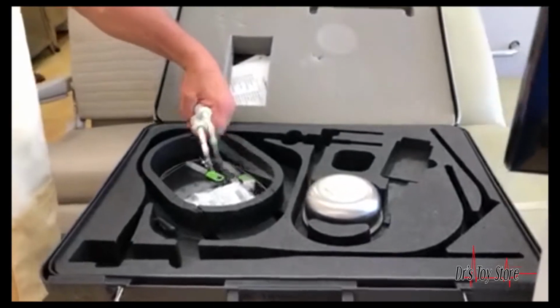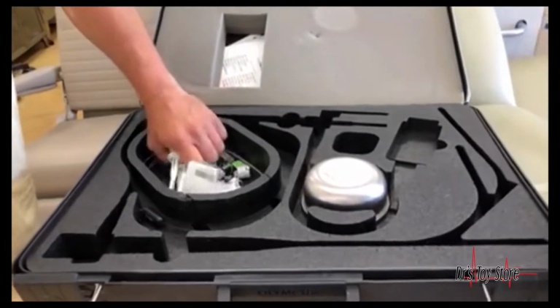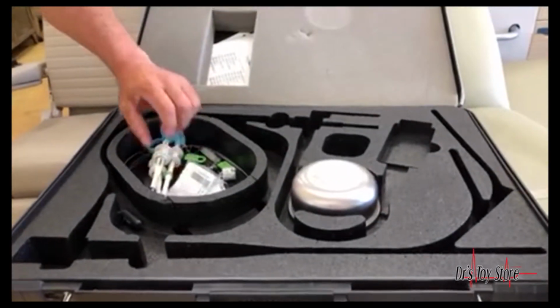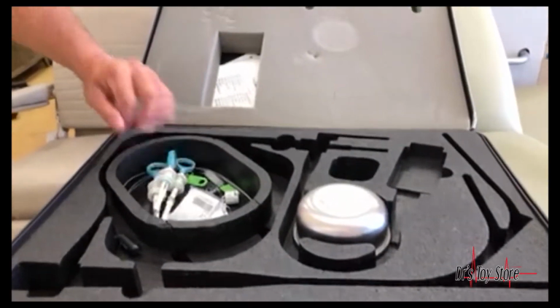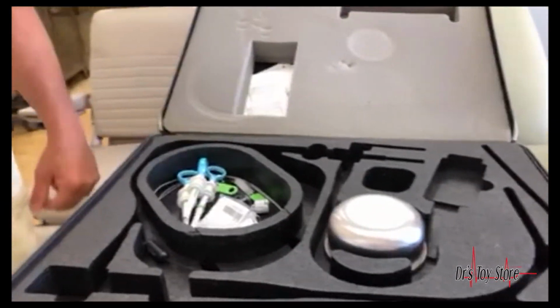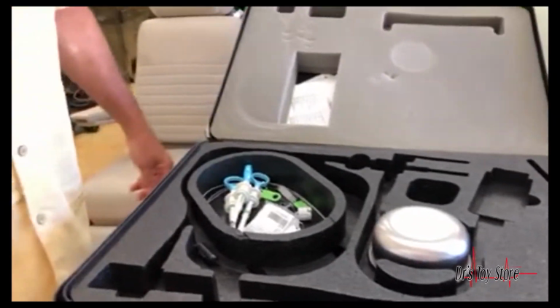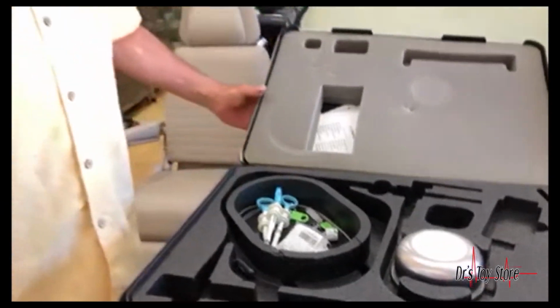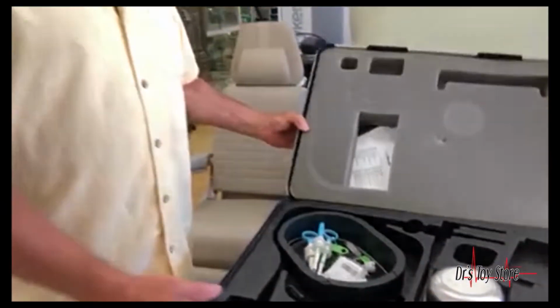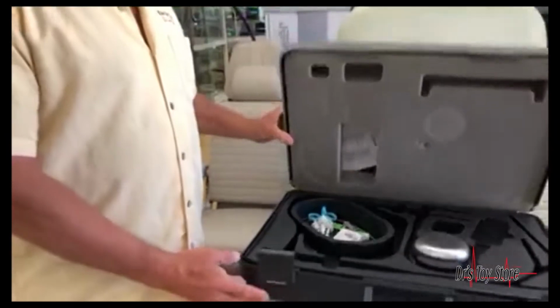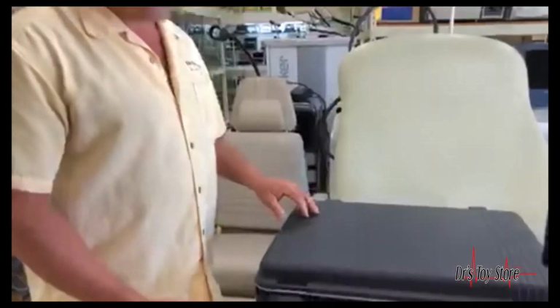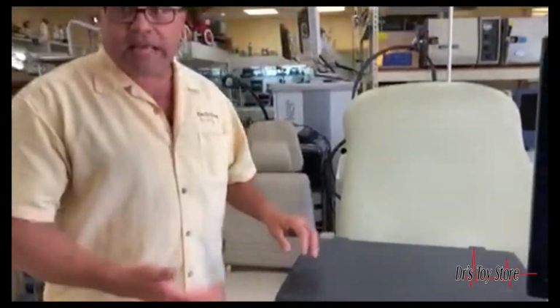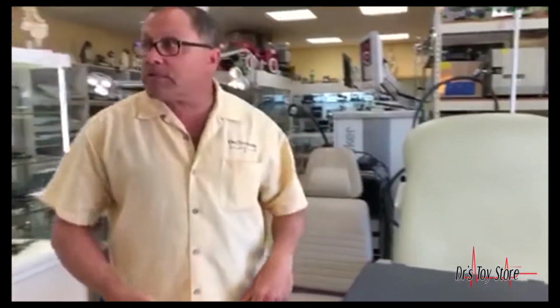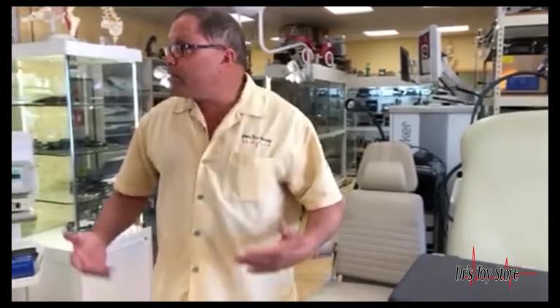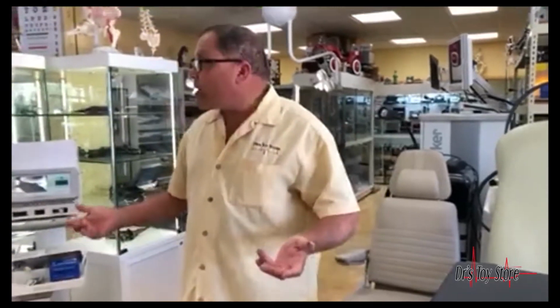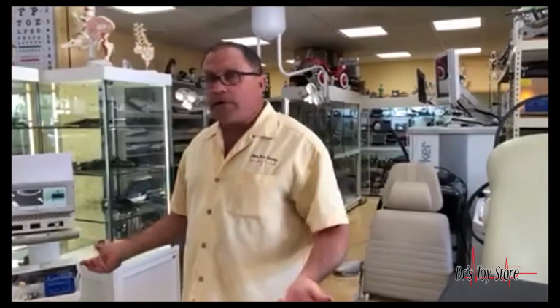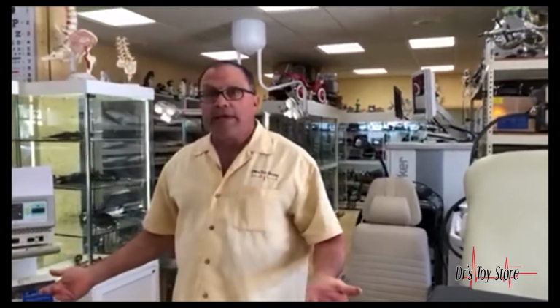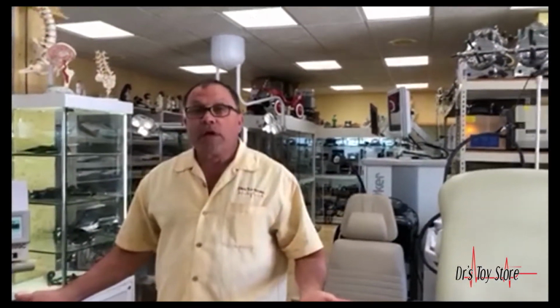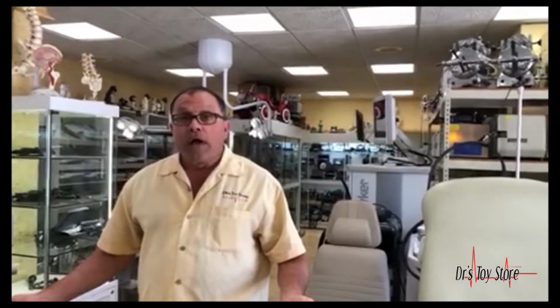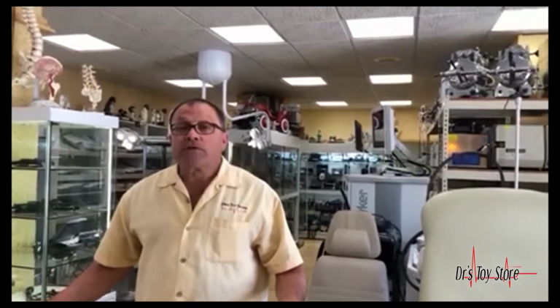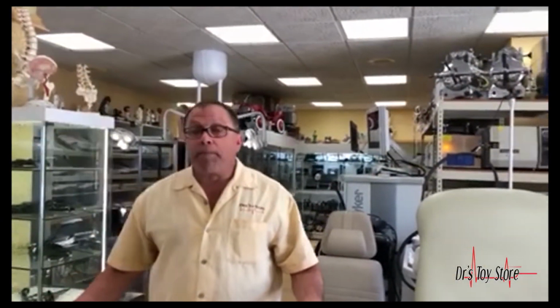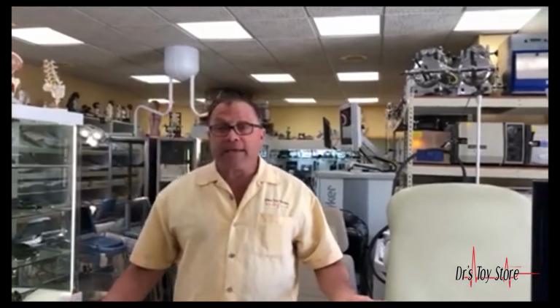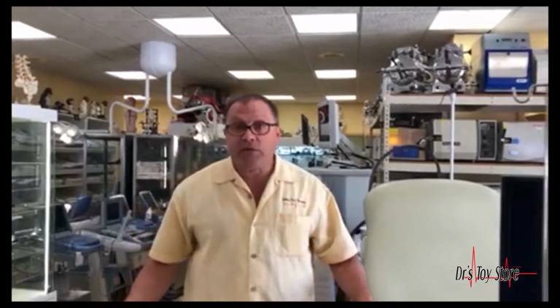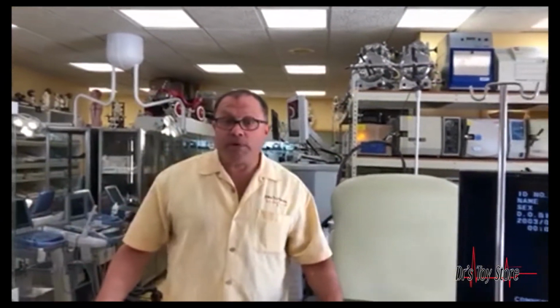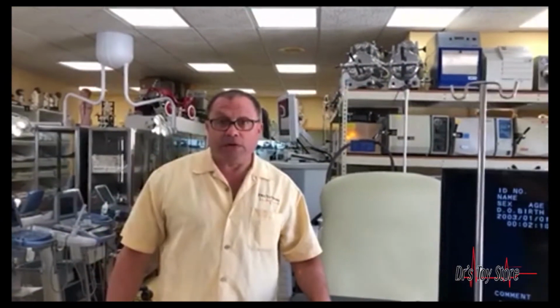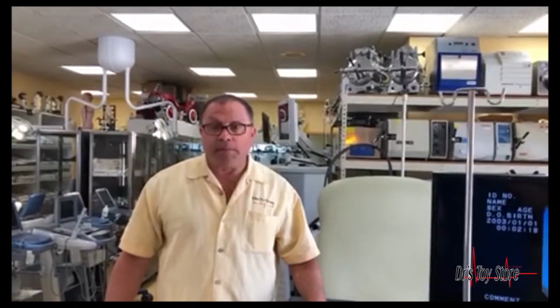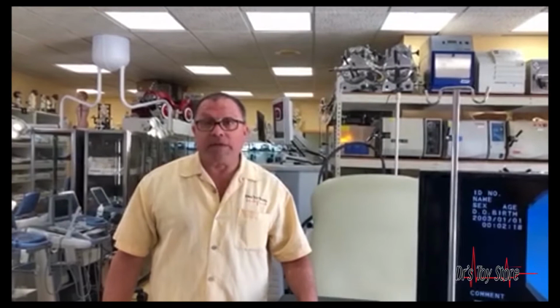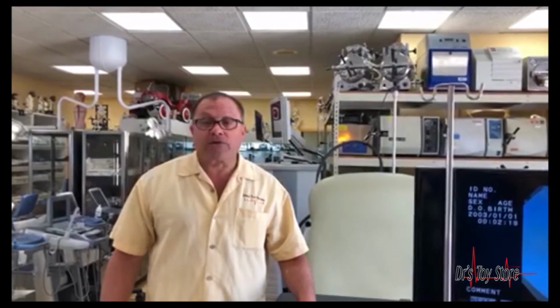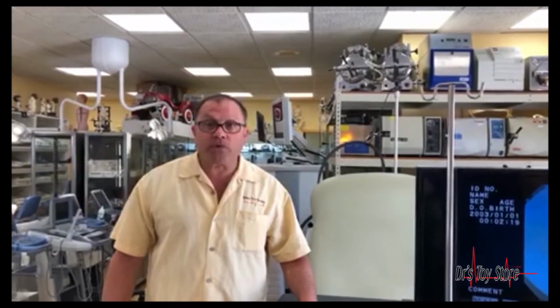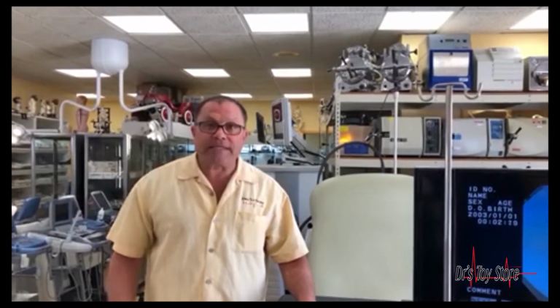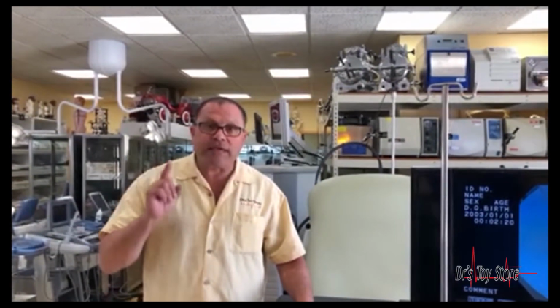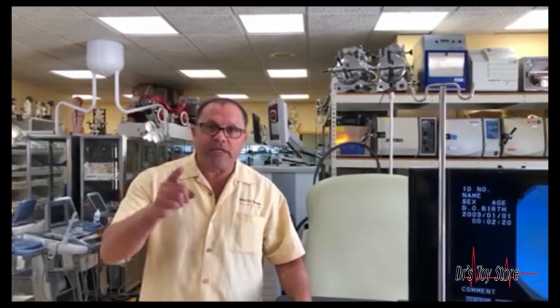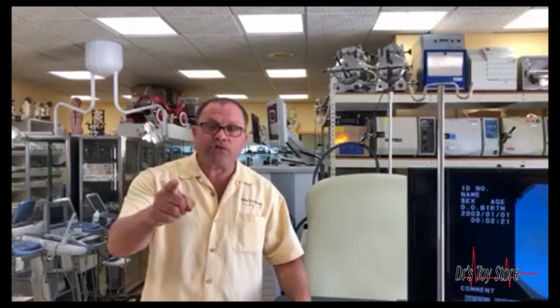We have systems and individual scopes. It comes with your biopsy forceps, cleaning forceps, and everything complete in the case. We also have tables, lights, chairs, and autoclaves. We buy excess equipment and trade your equipment. Call the Doctor's Toy Store at 877-DRS-TOYS.